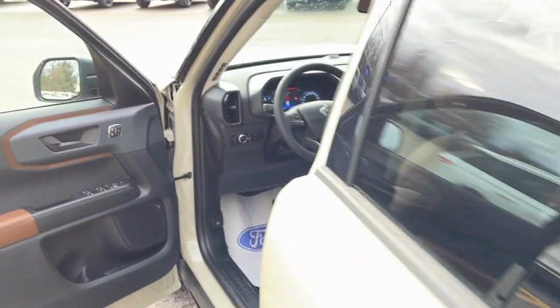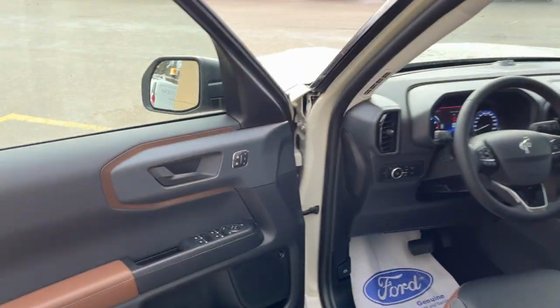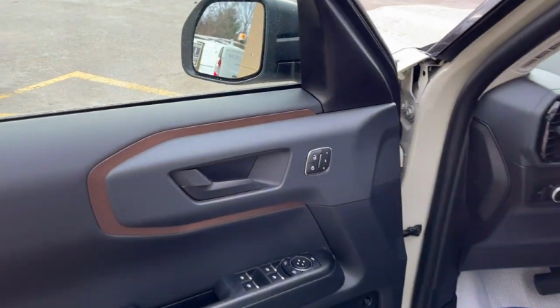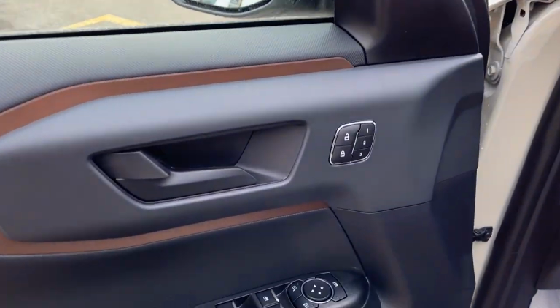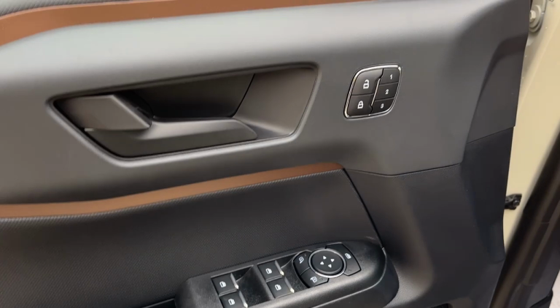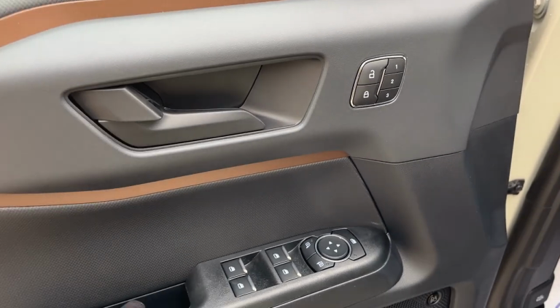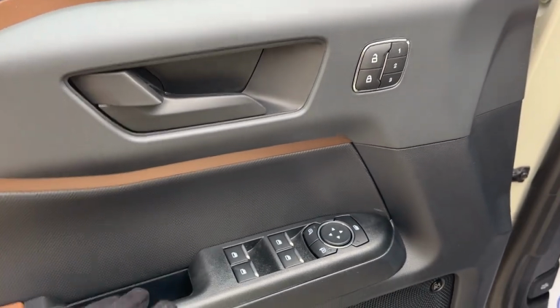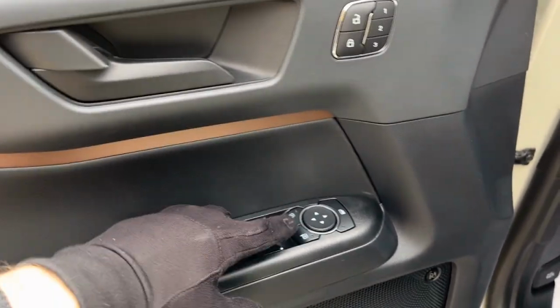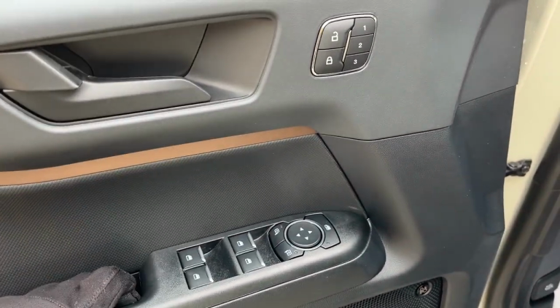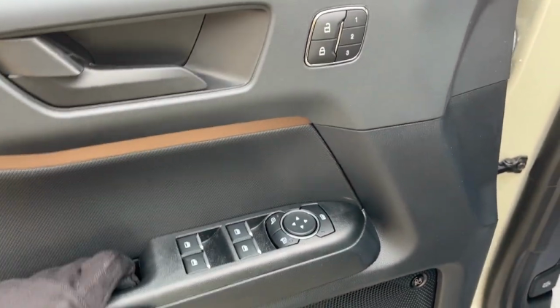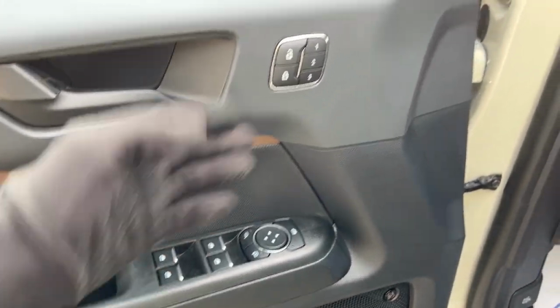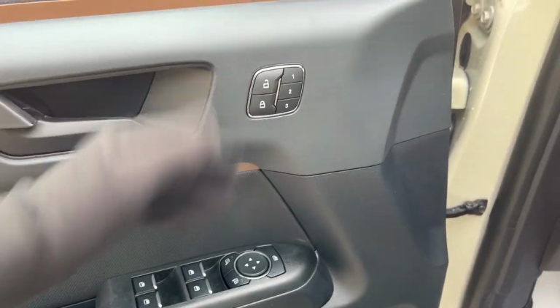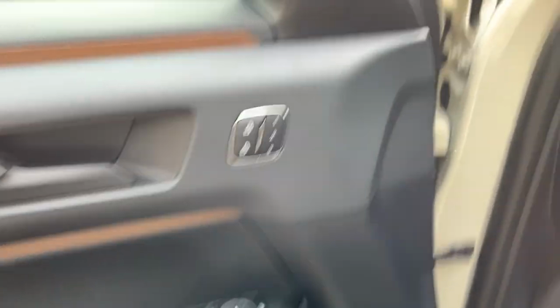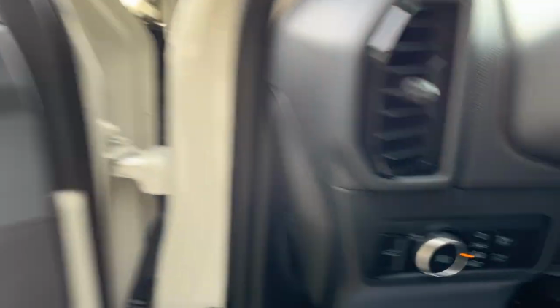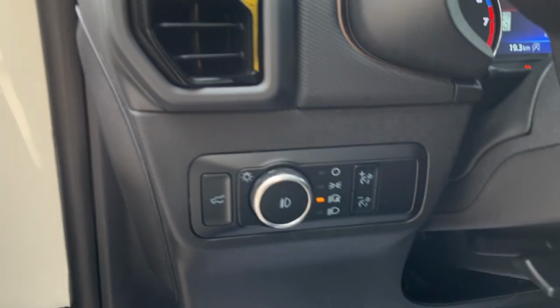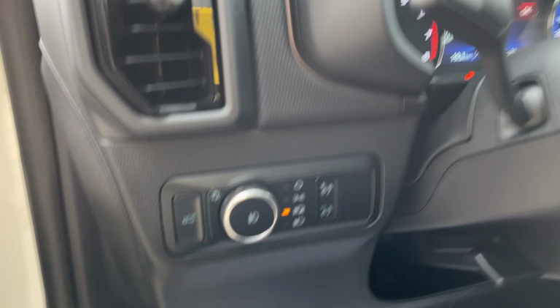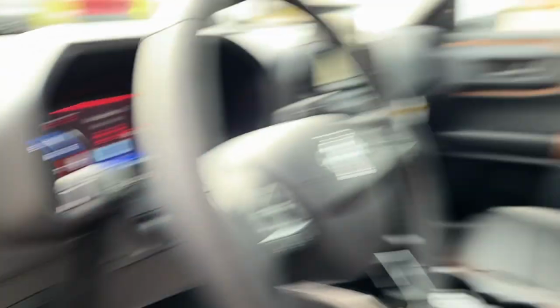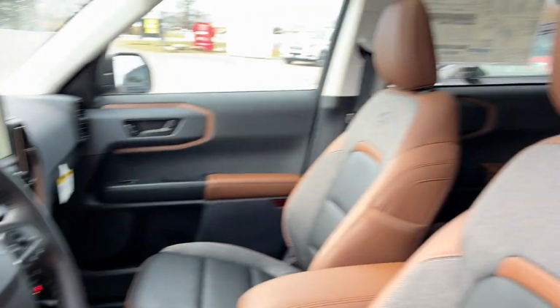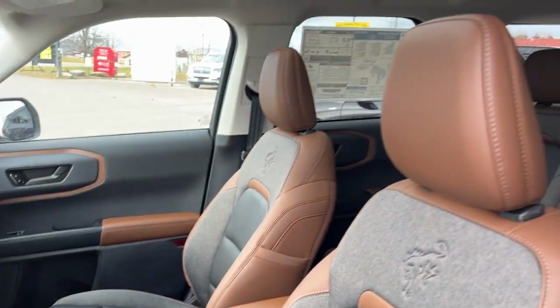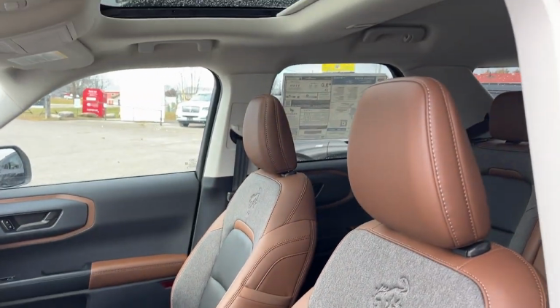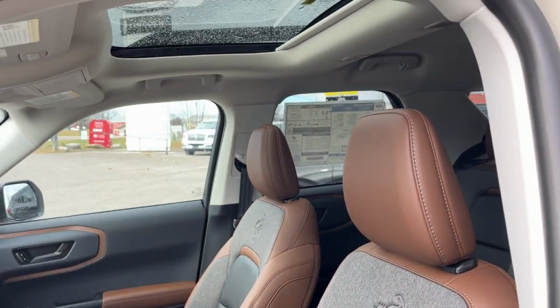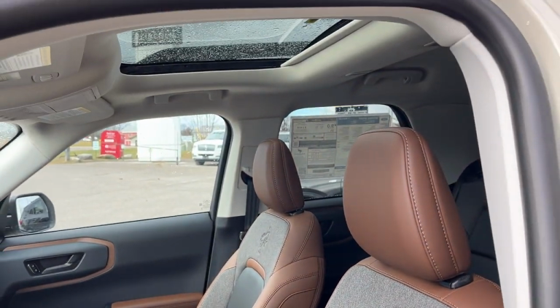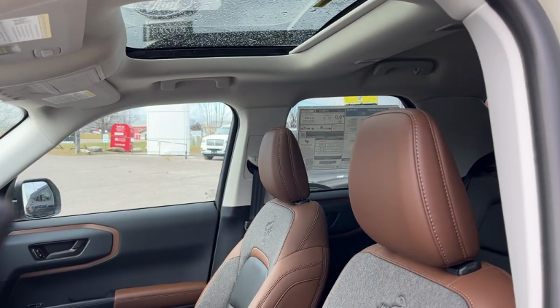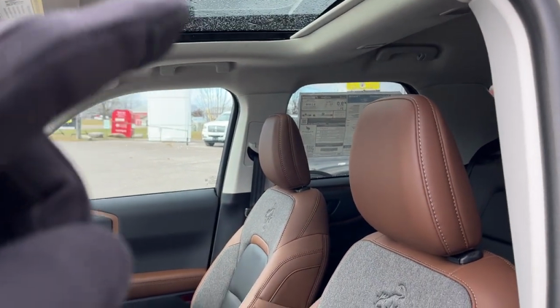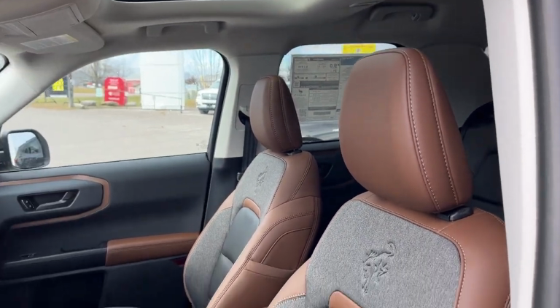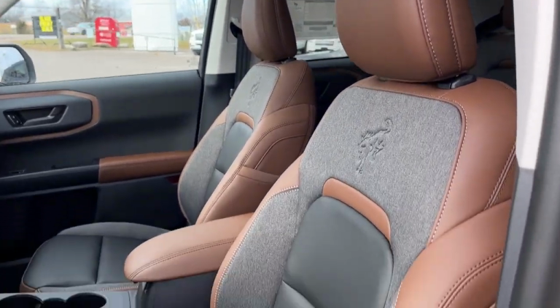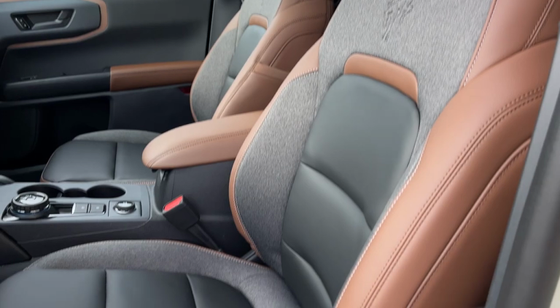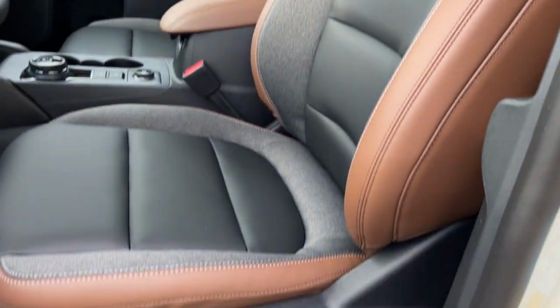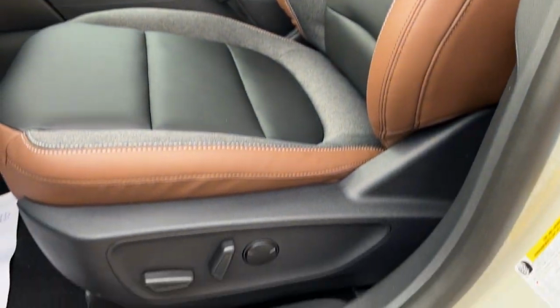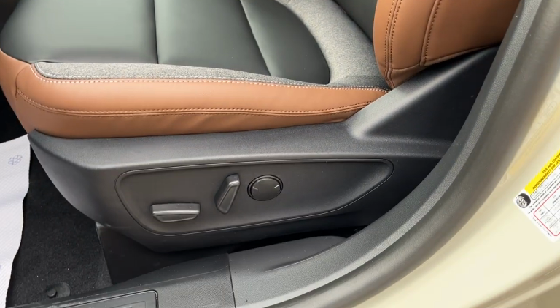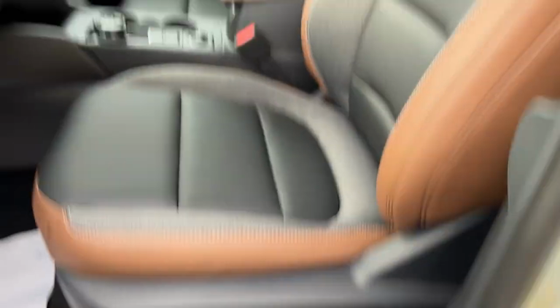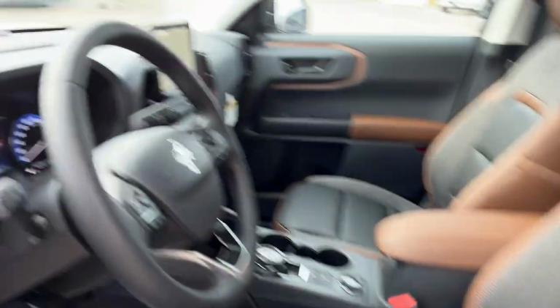Coming around to the front, you have power windows and locks, power glass adjustable mirrors, driver's seat memory, automatic headlights, and really comfortable, well-done bucket seats up front. This one also has the power moonroof, powered front seats, and the driver's seat has lumbar support.